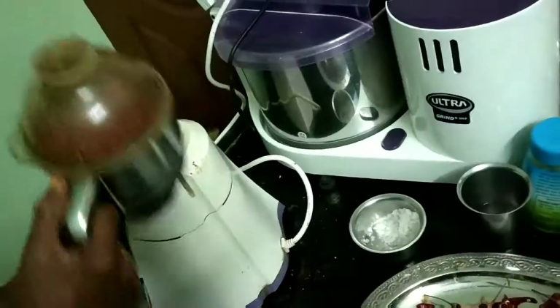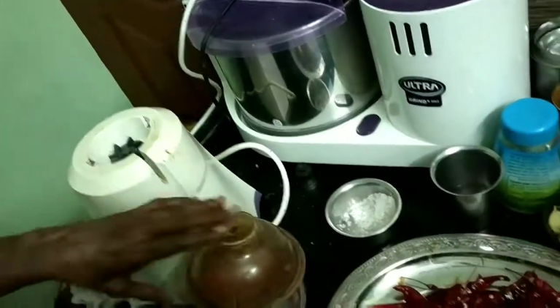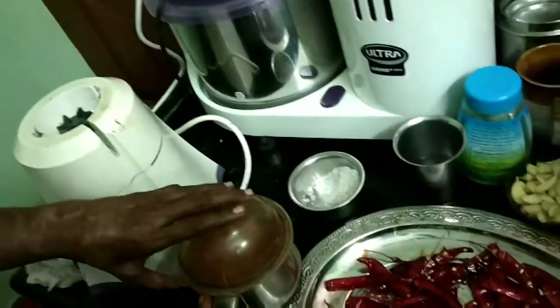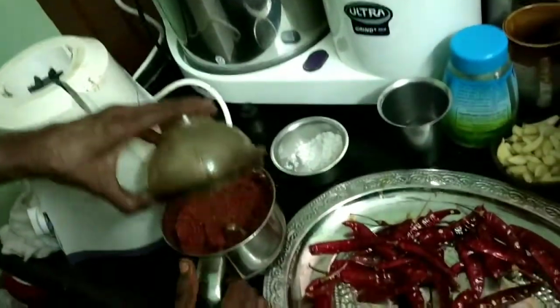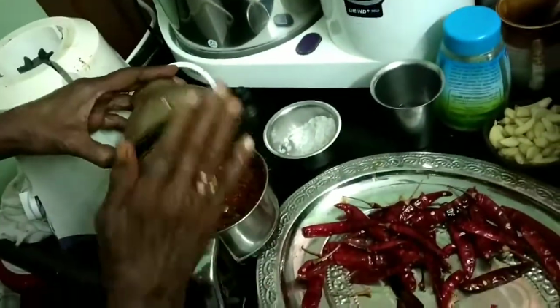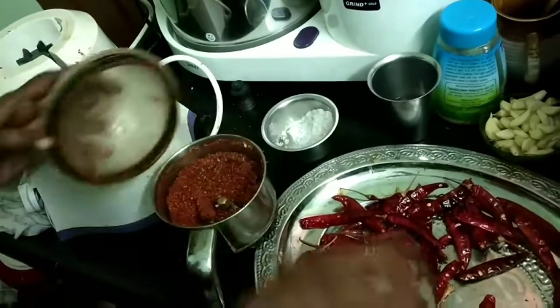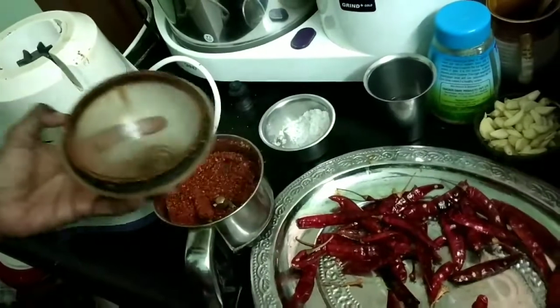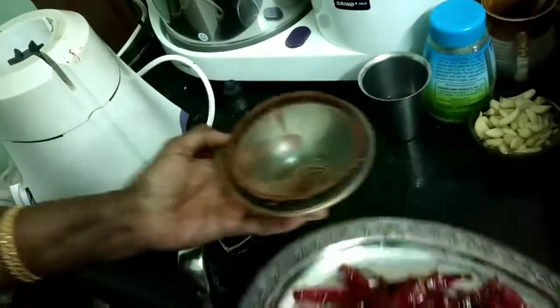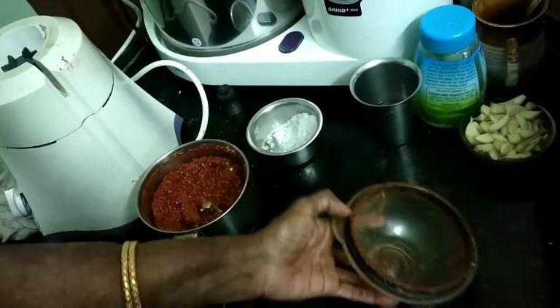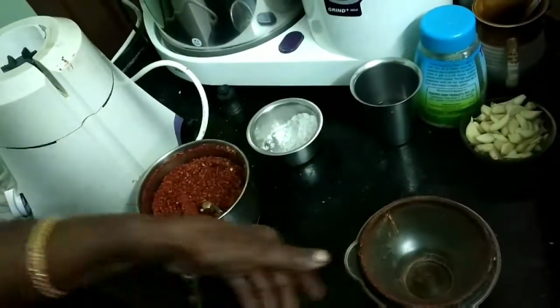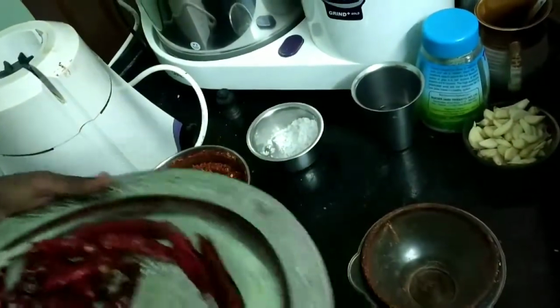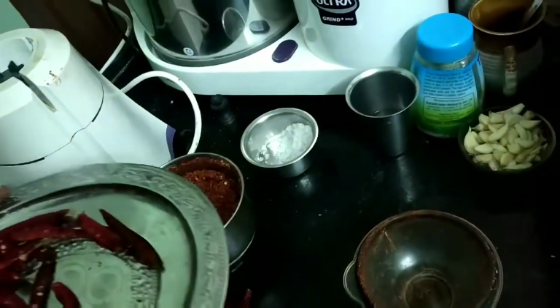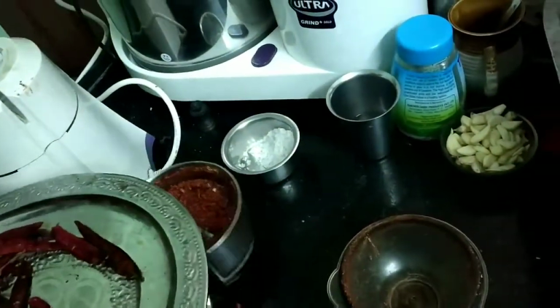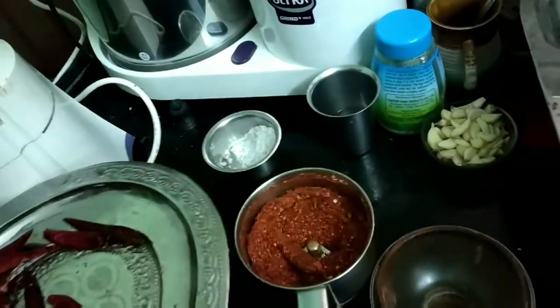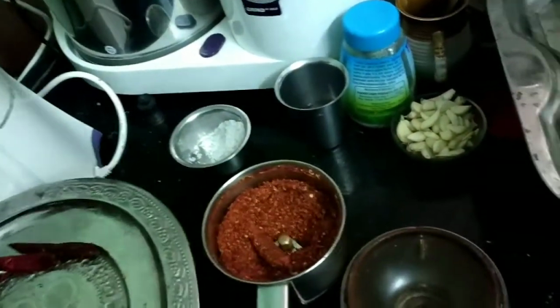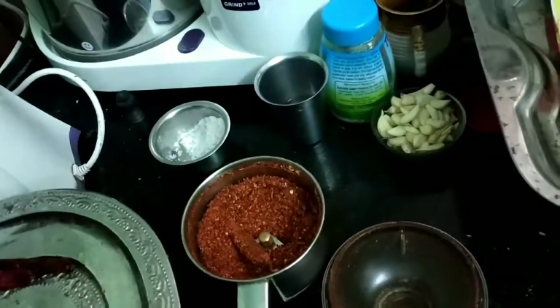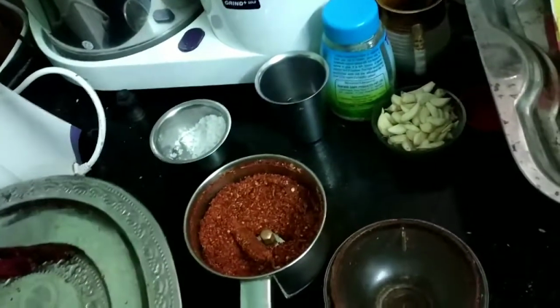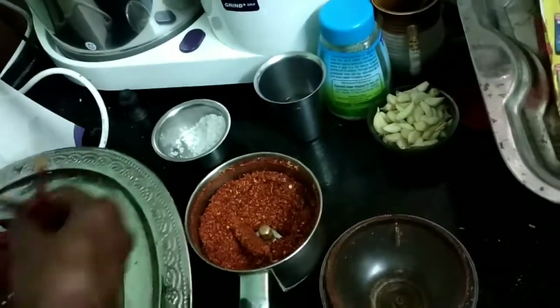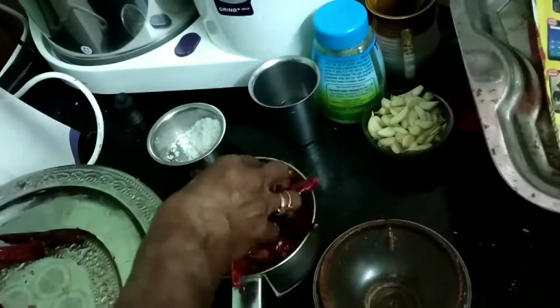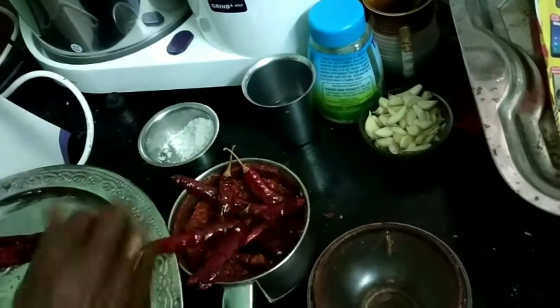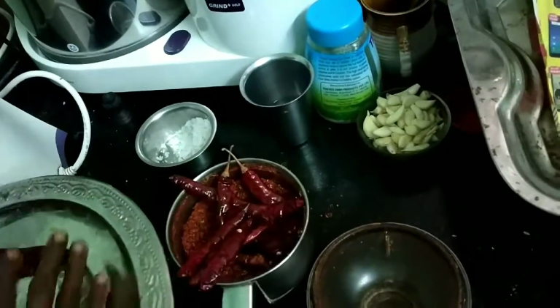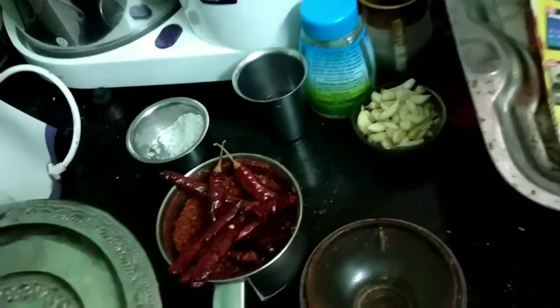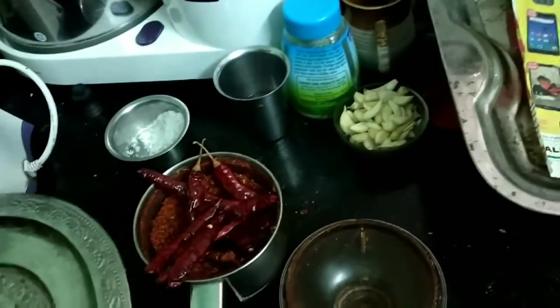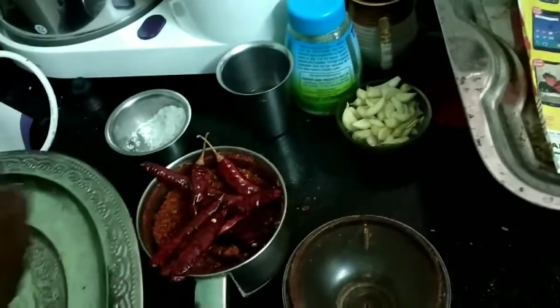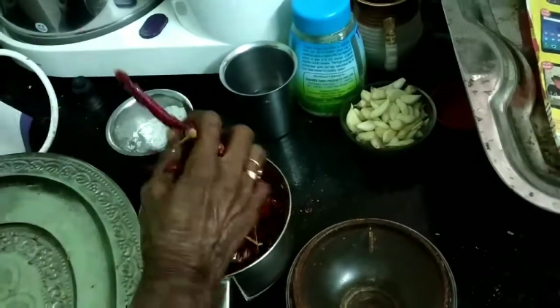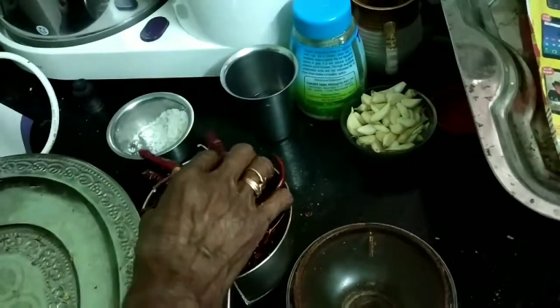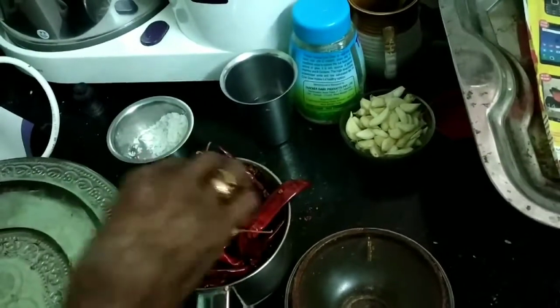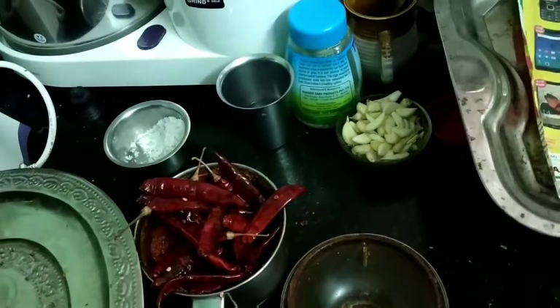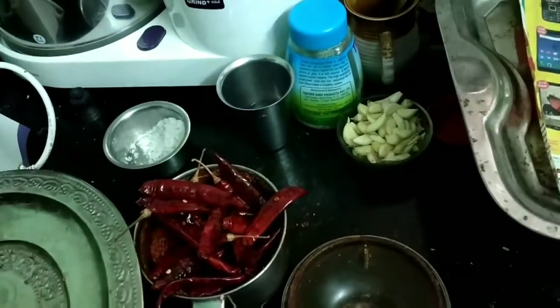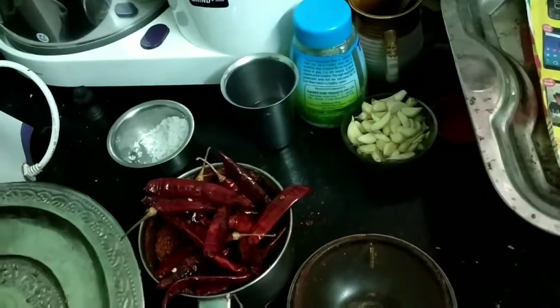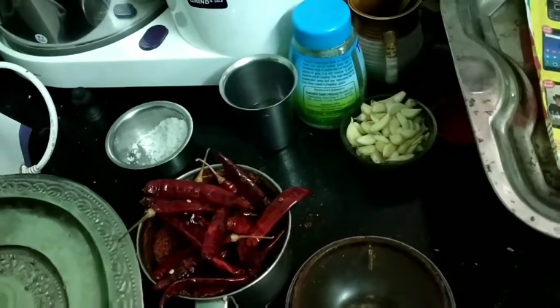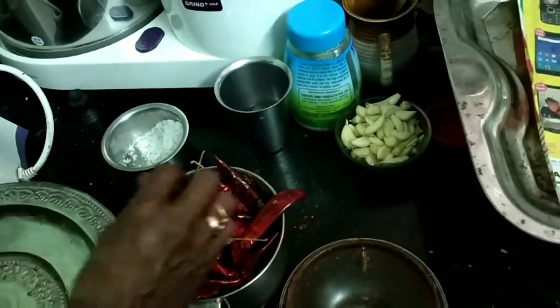The way you need to blend it is fine yet coarse — it will be fine, but when you touch it, it will be sort of powdery and you can feel the particles. That's the texture we want.